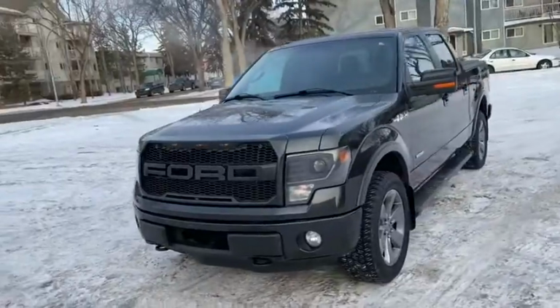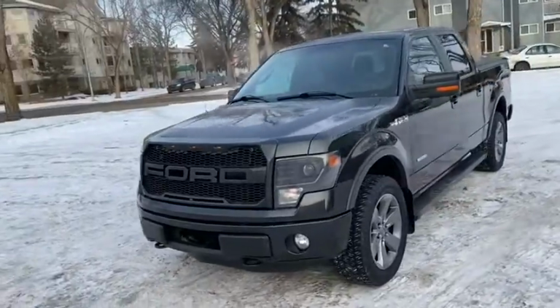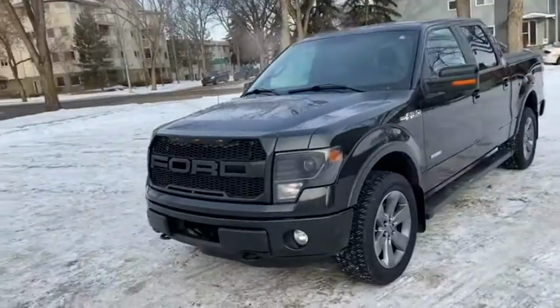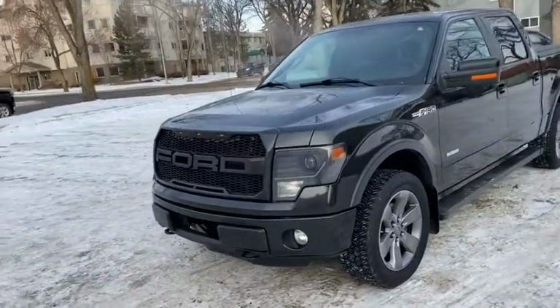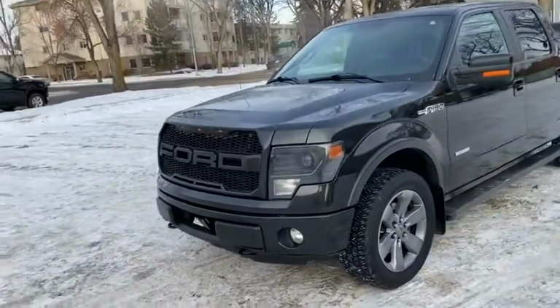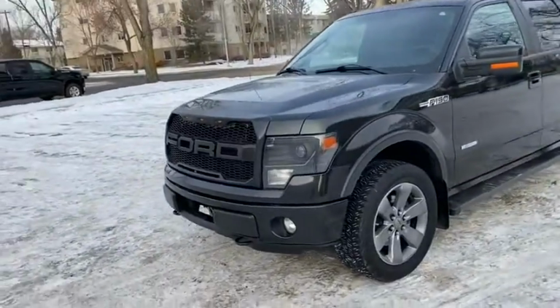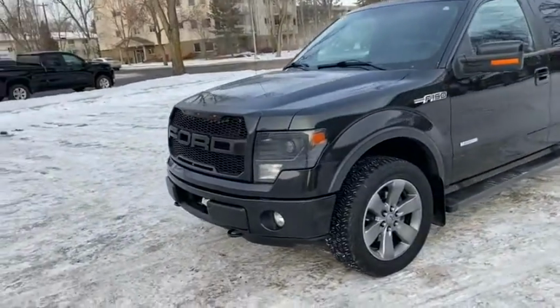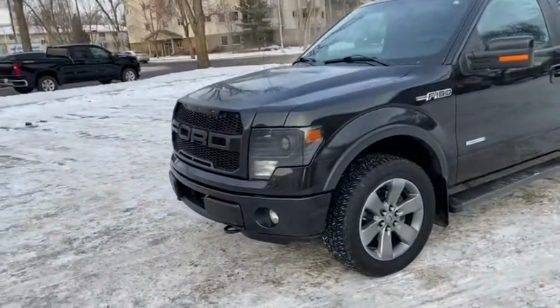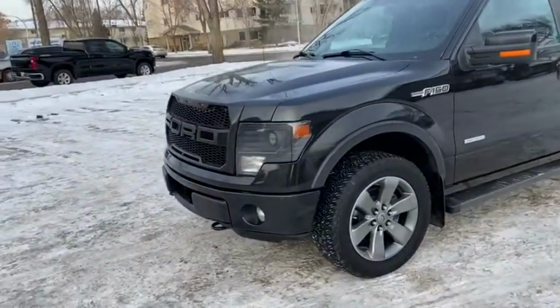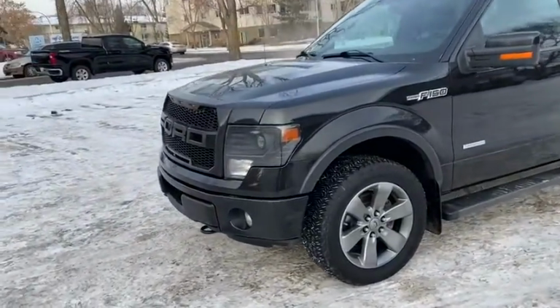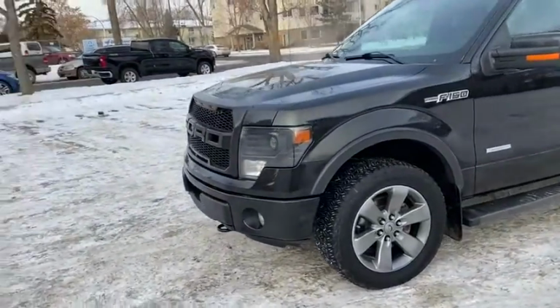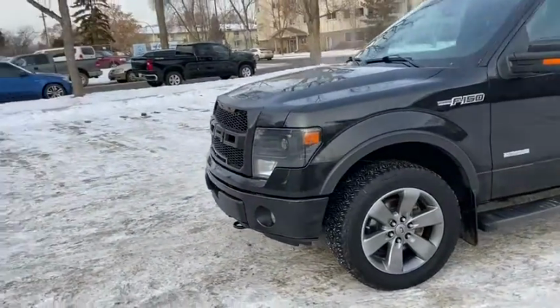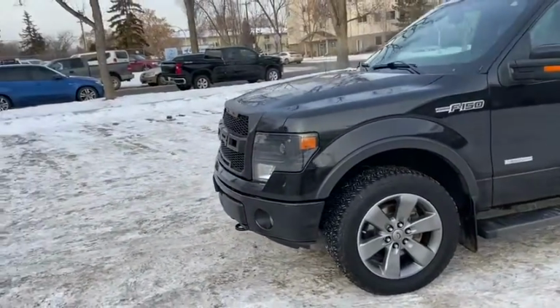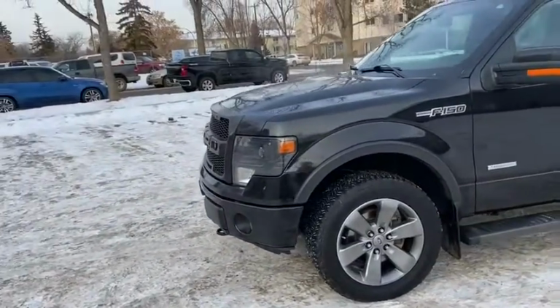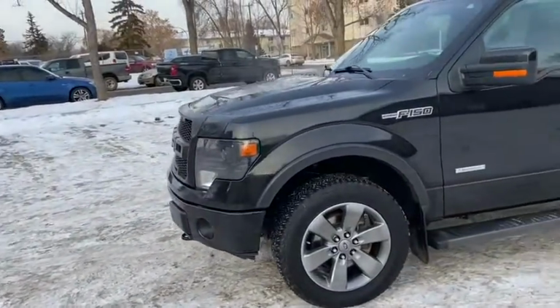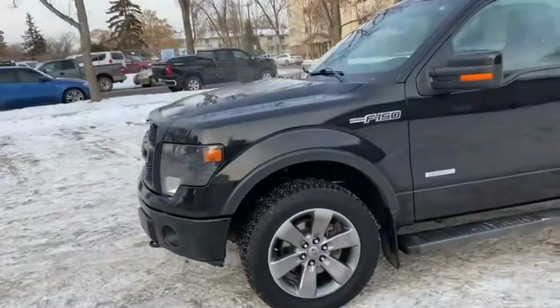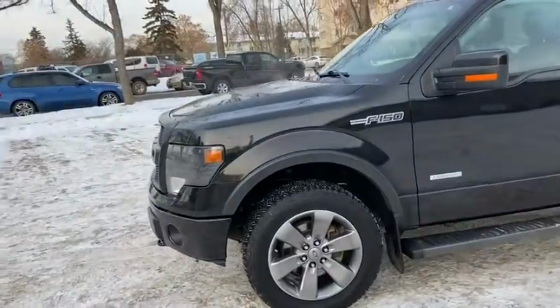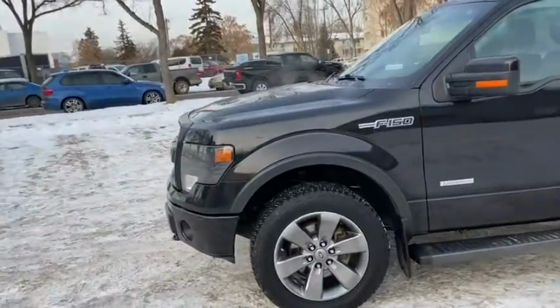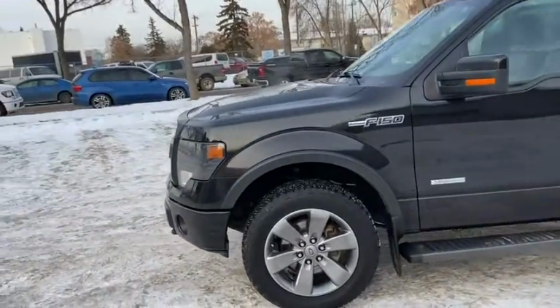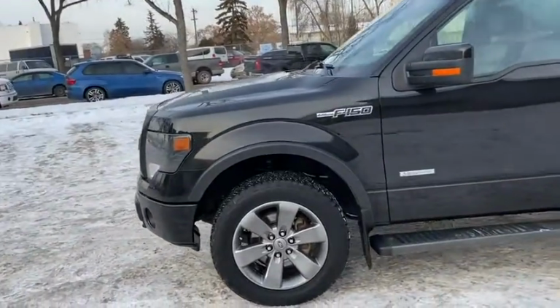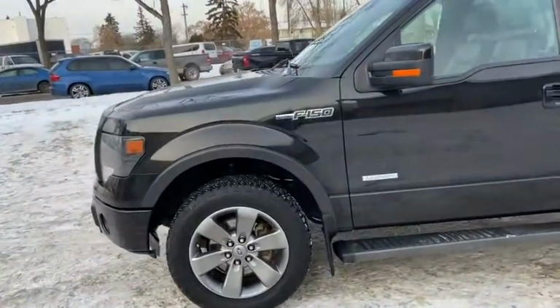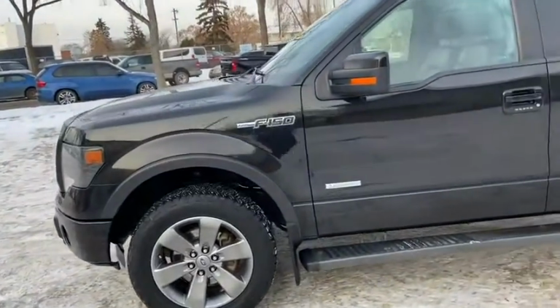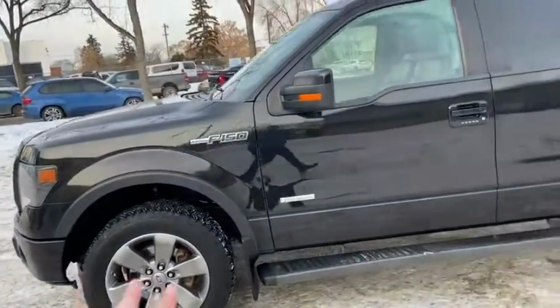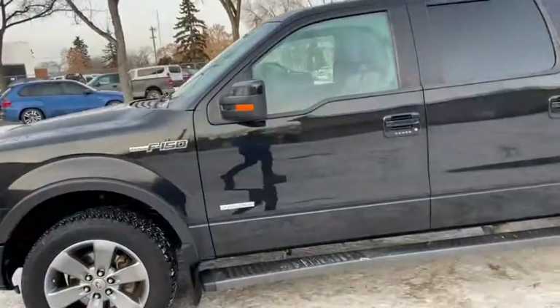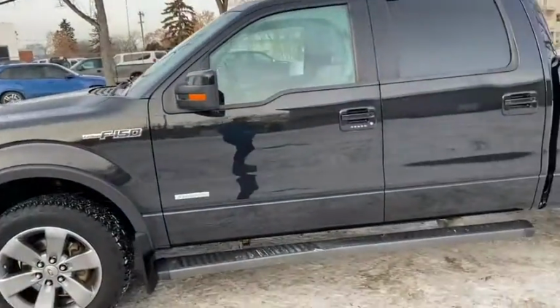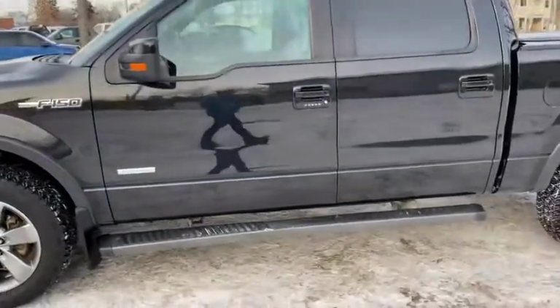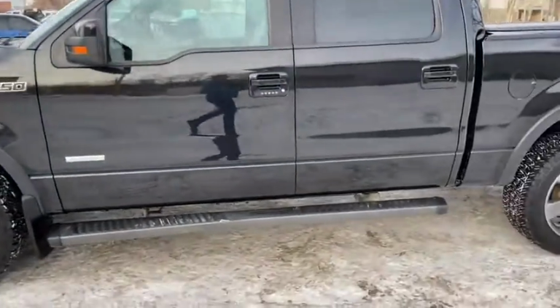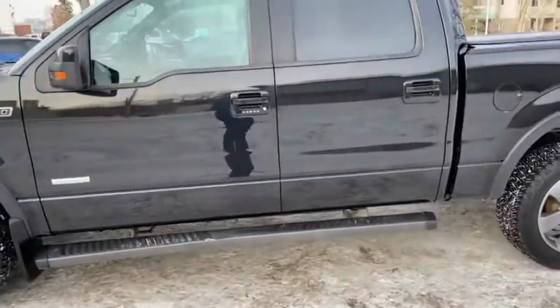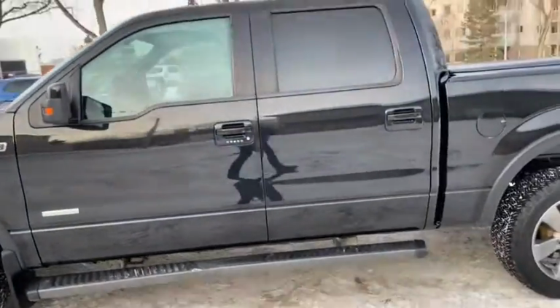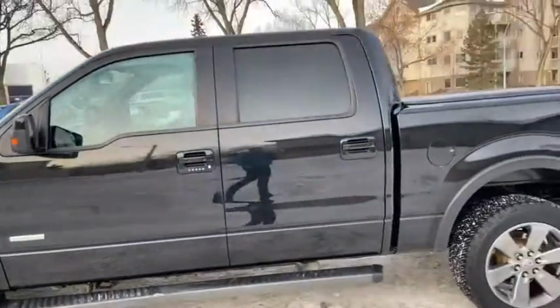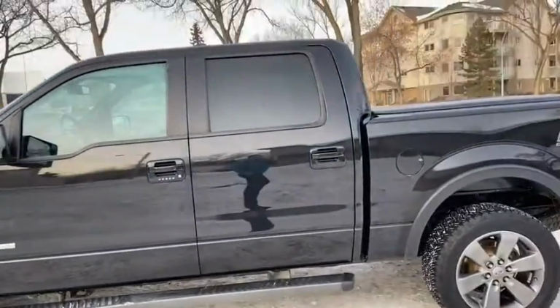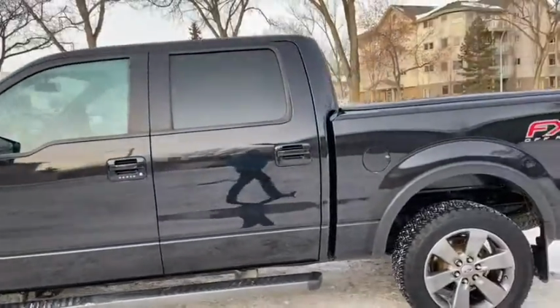On this truck you have an aftermarket front grille. You do have HID headlamps with fog lamps and front tow hooks. We have alloy wheels on here with running boards down below the cabin of the truck.